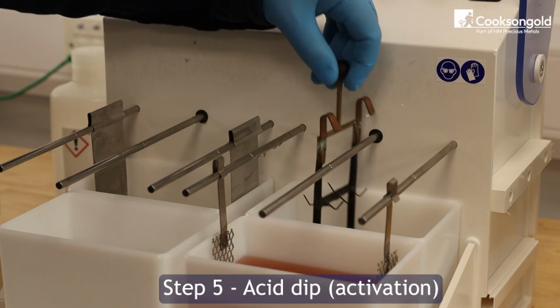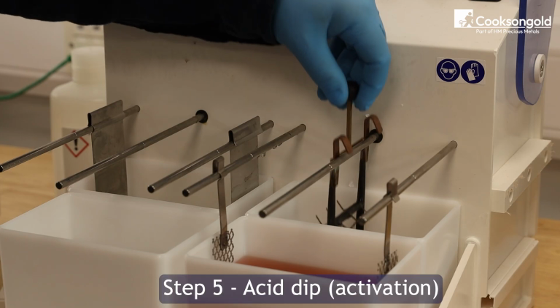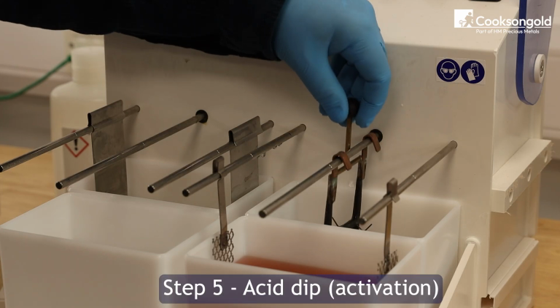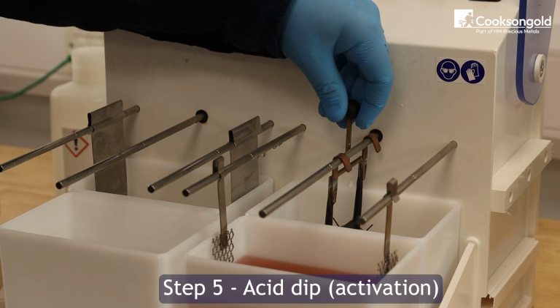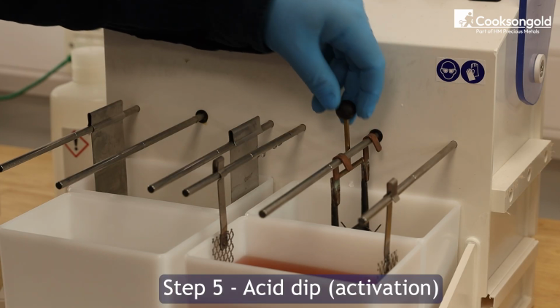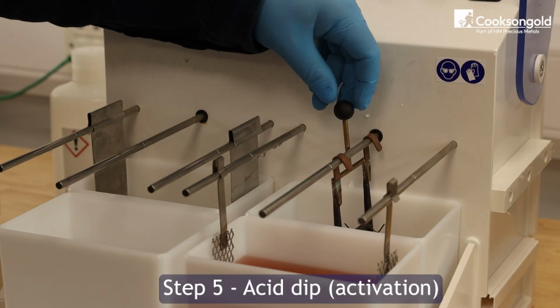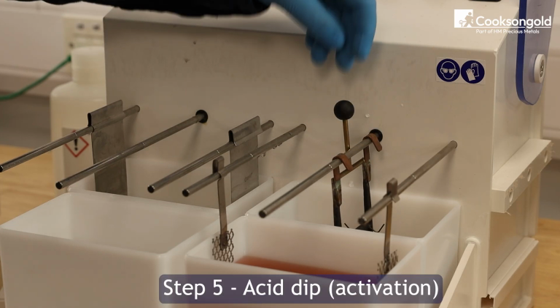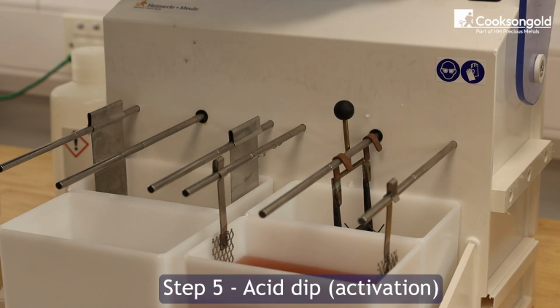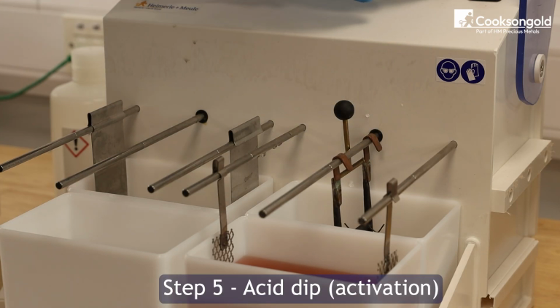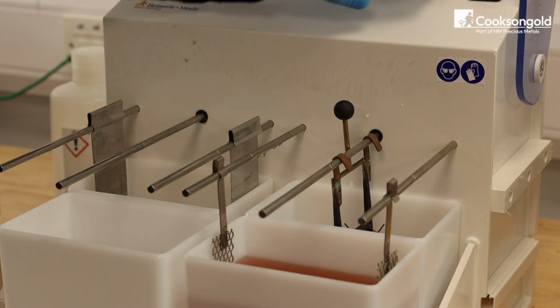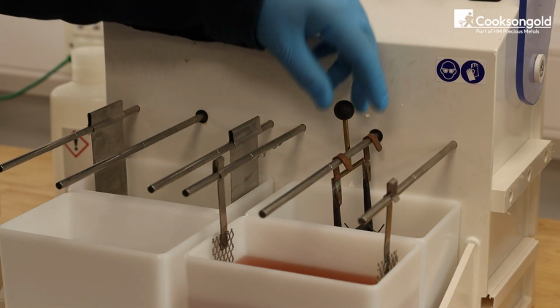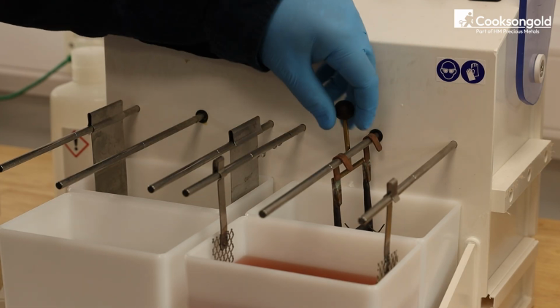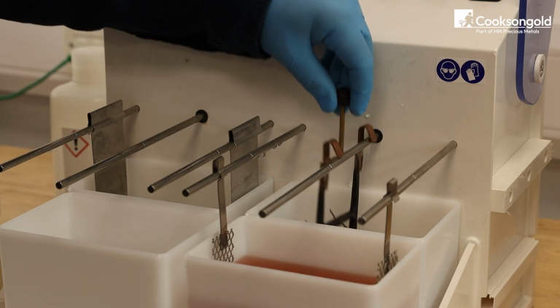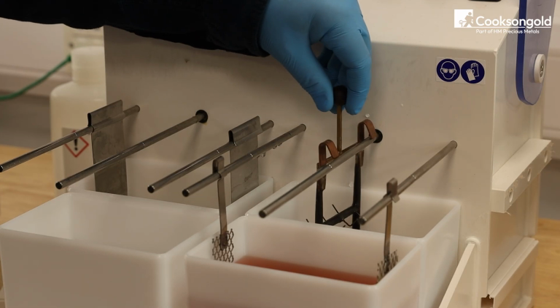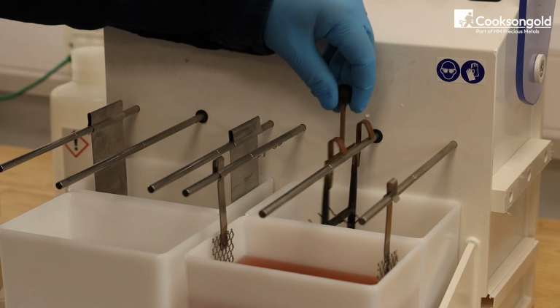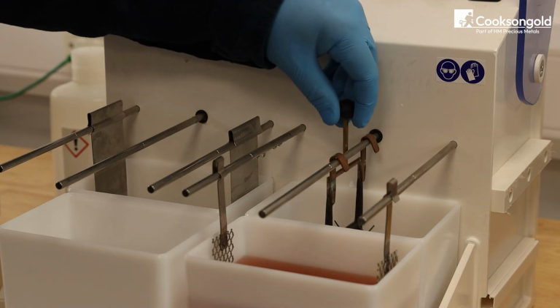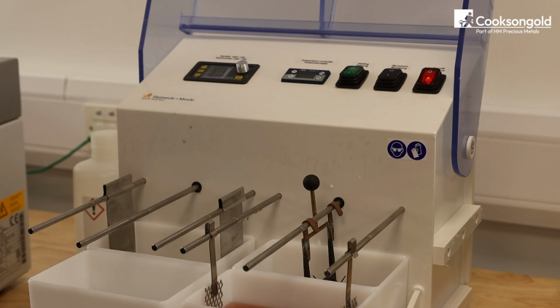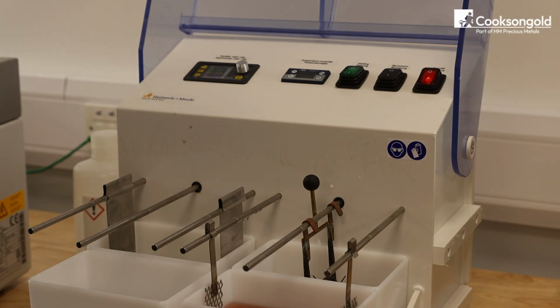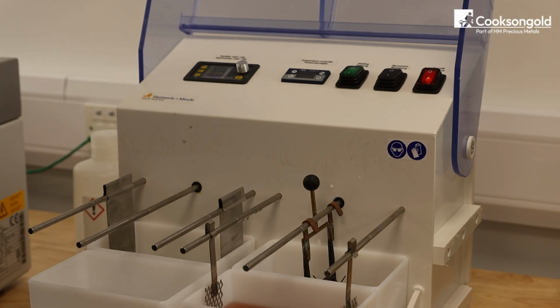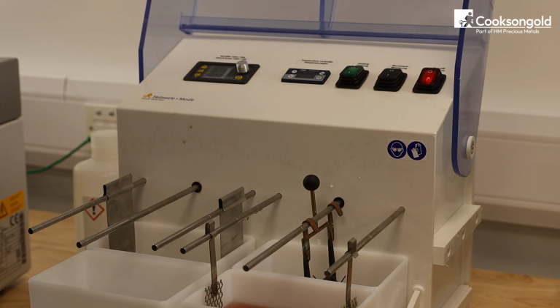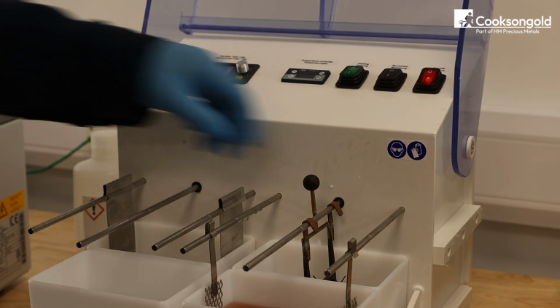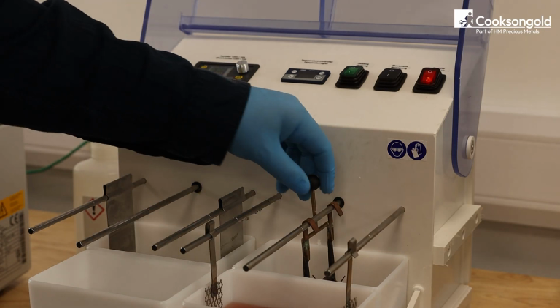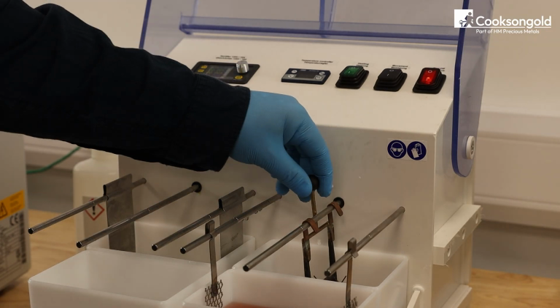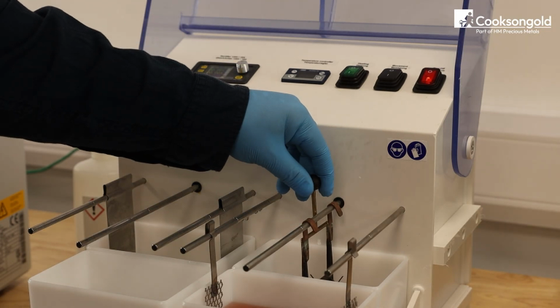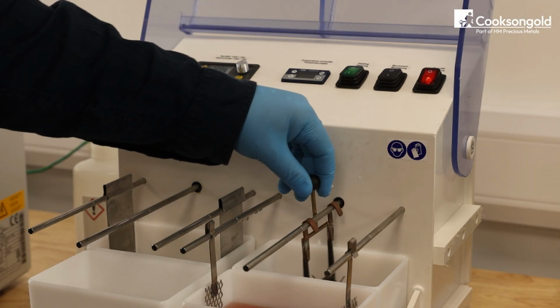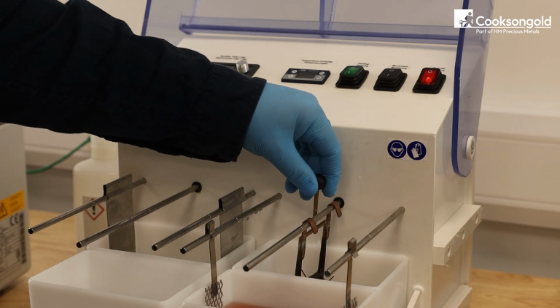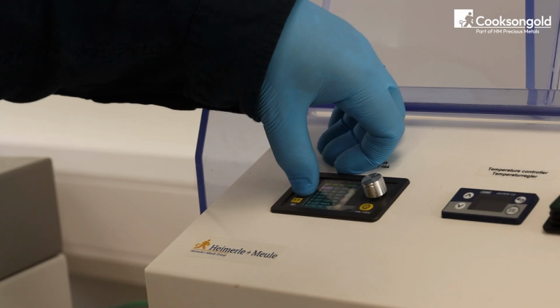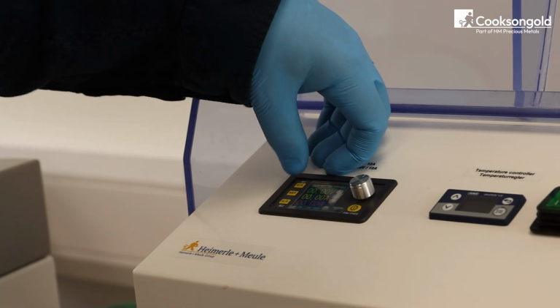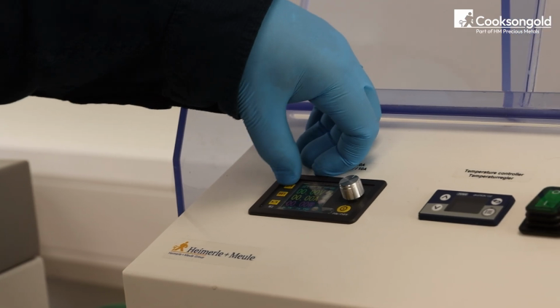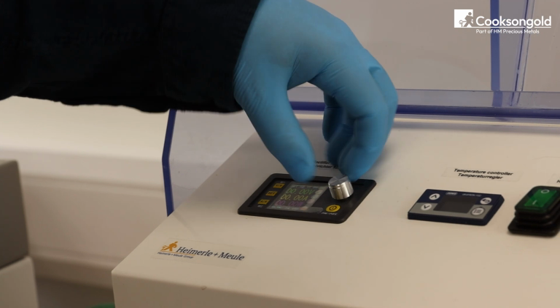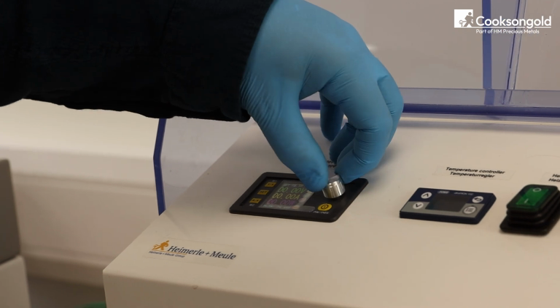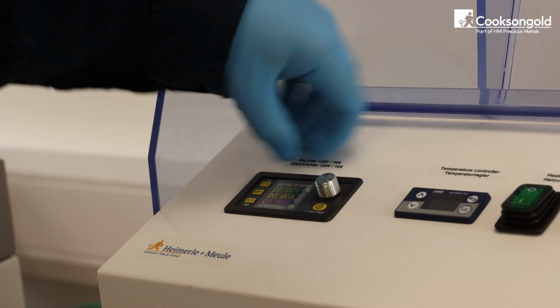Step five: acid dip. Dip the piece into the acid bath — this removes oxides and activates the surface. This should take around 30 seconds to a minute, and most acid dips don't need power unless specified.